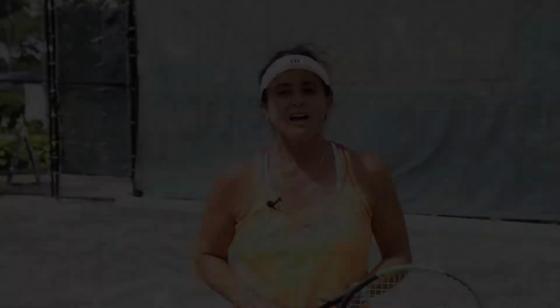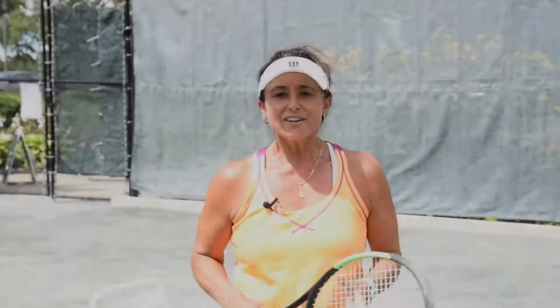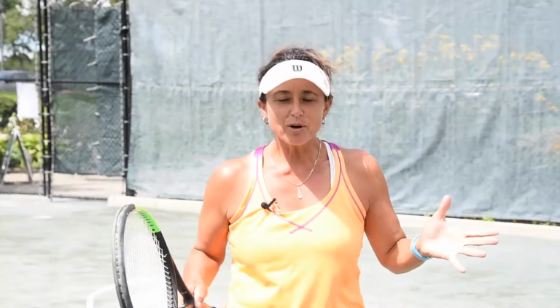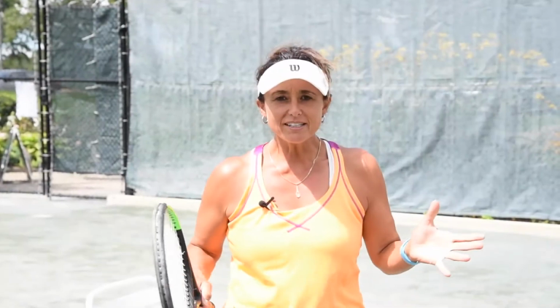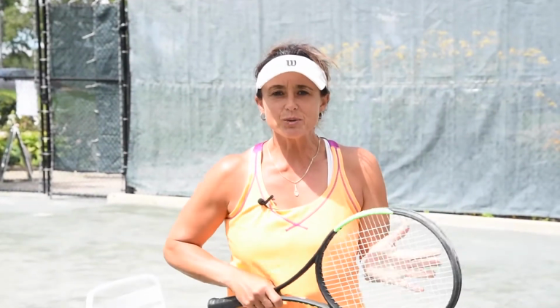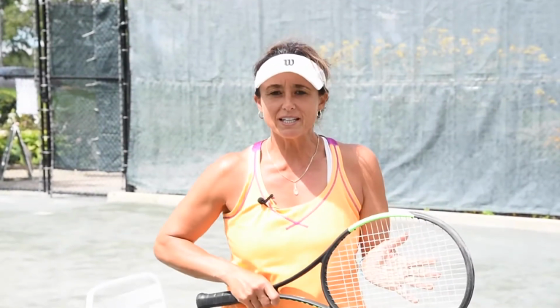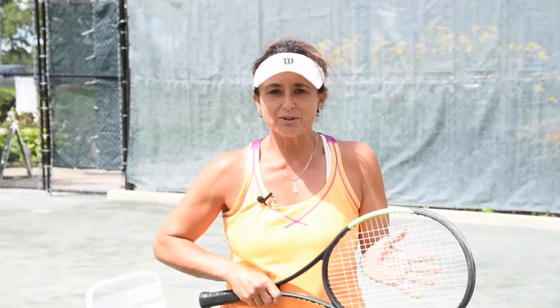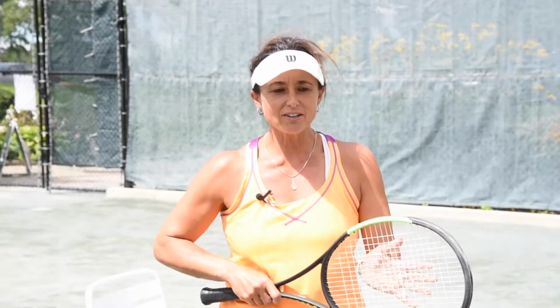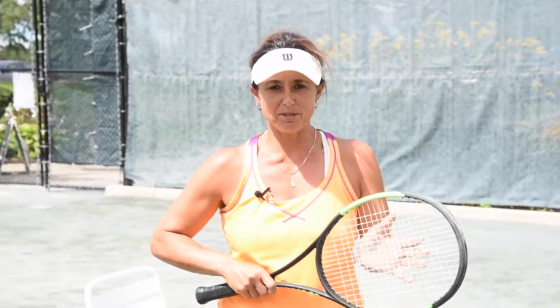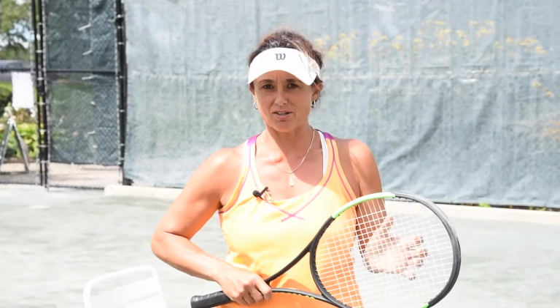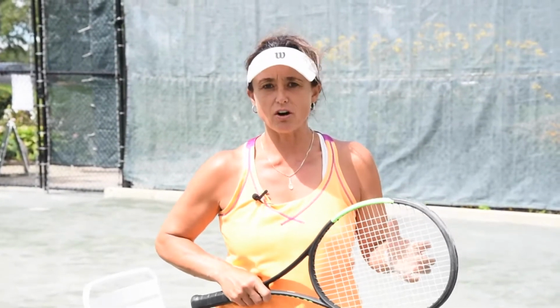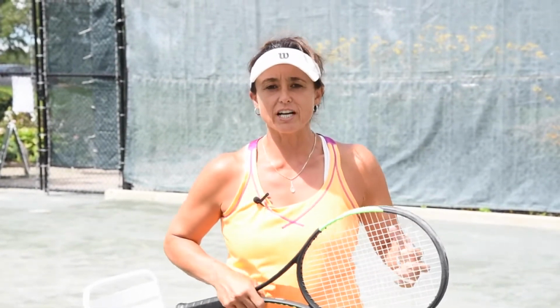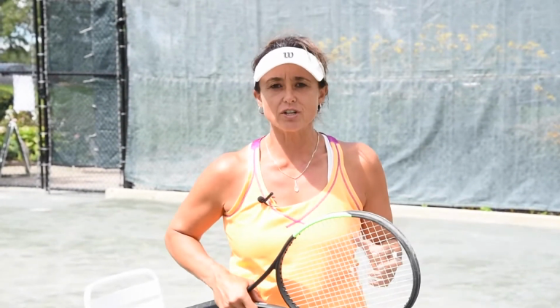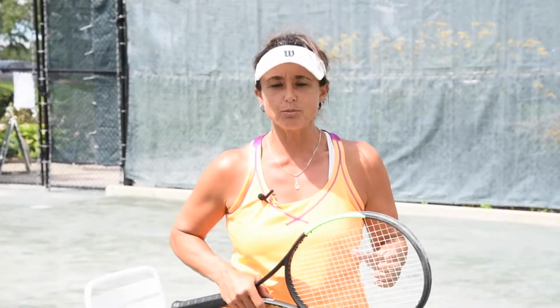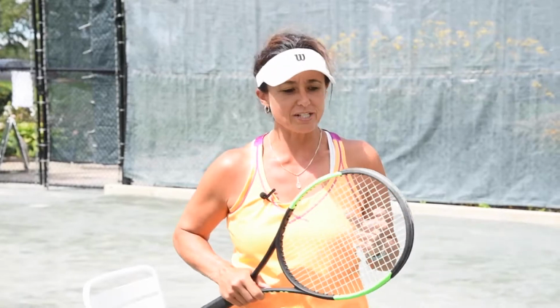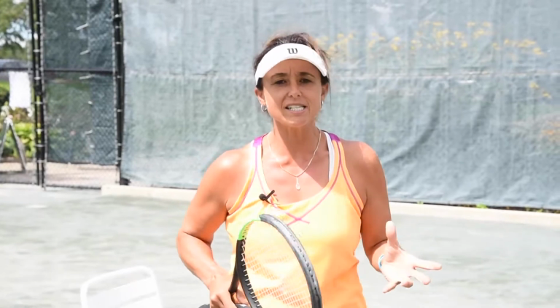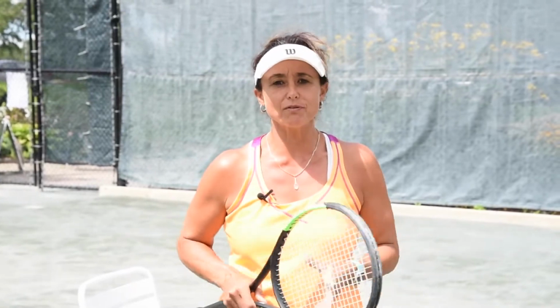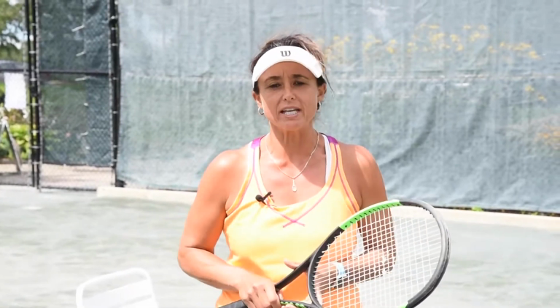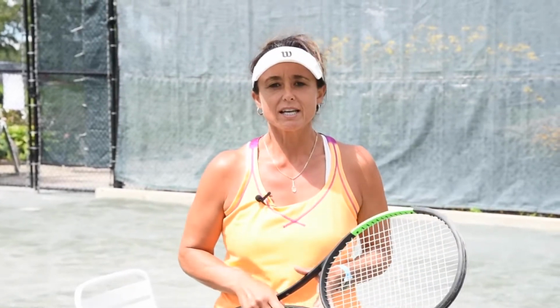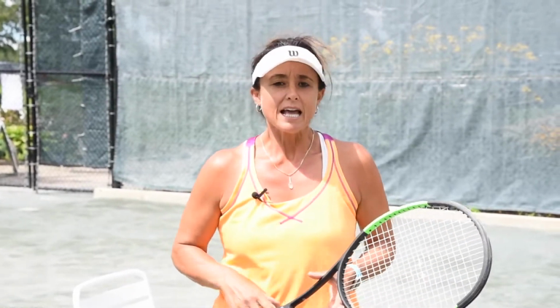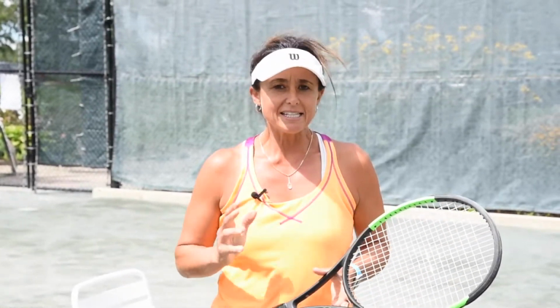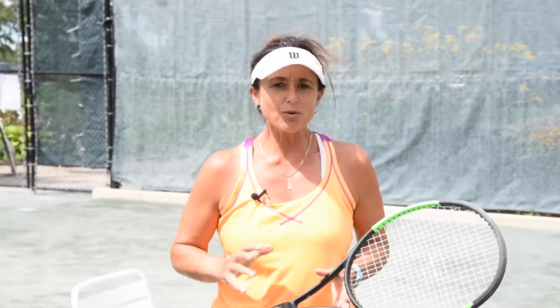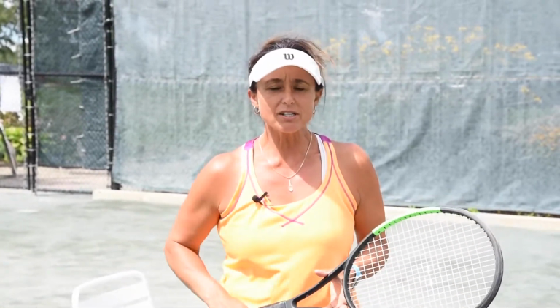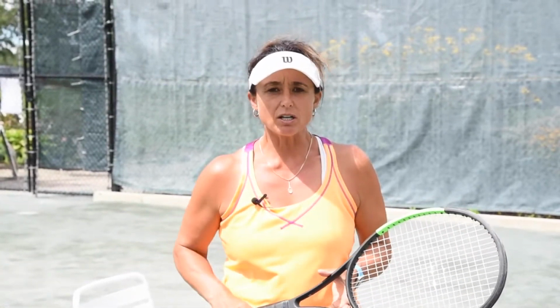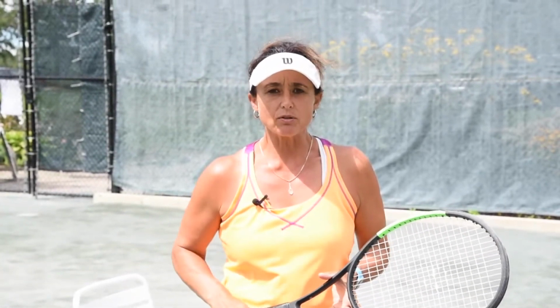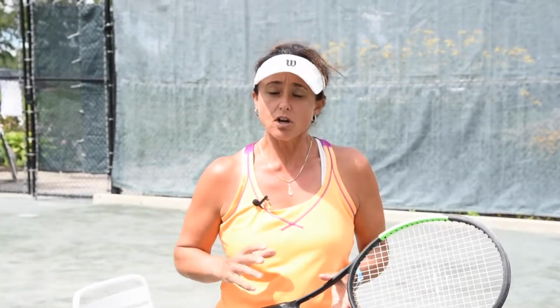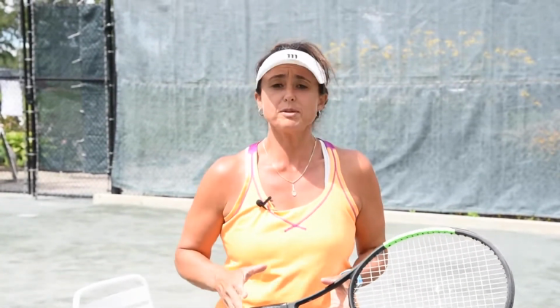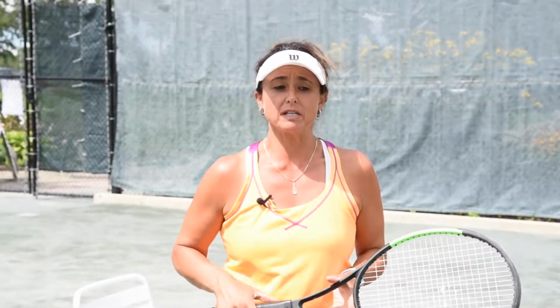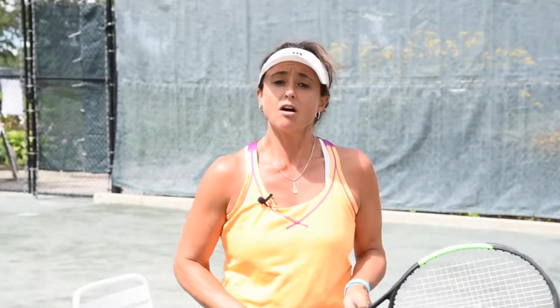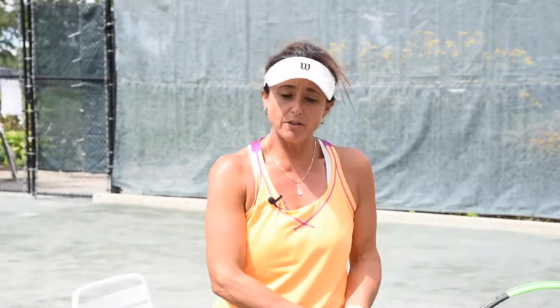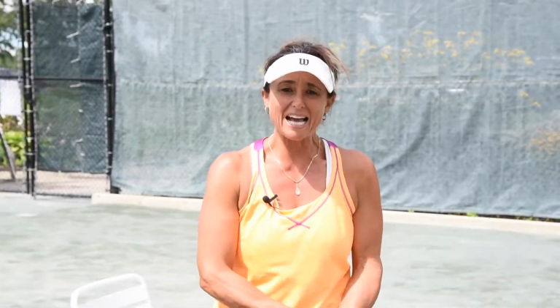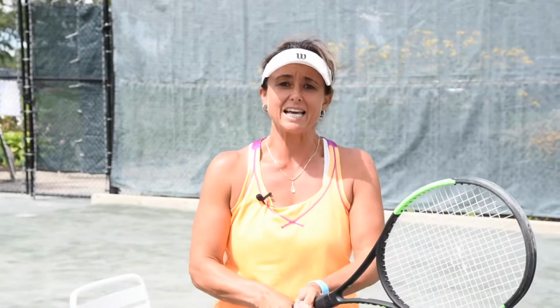Hi everyone, Sue Italiano here at Mississauga Golf & Country Club with your Tennis Tip of the Week. And today we're going to talk about topspin on the backhand.